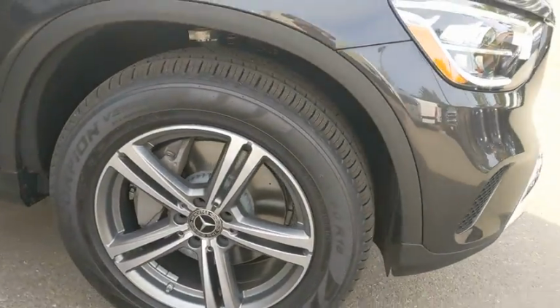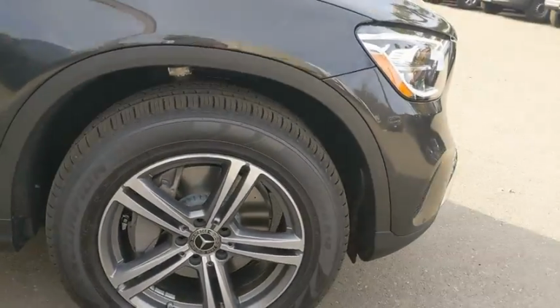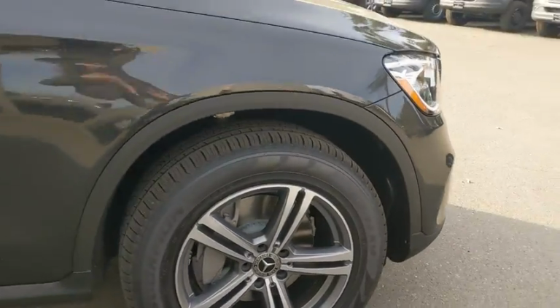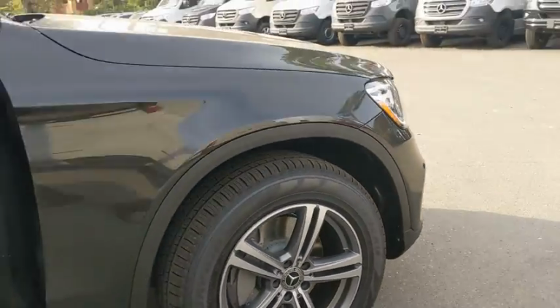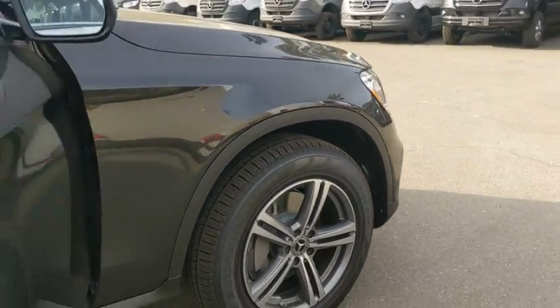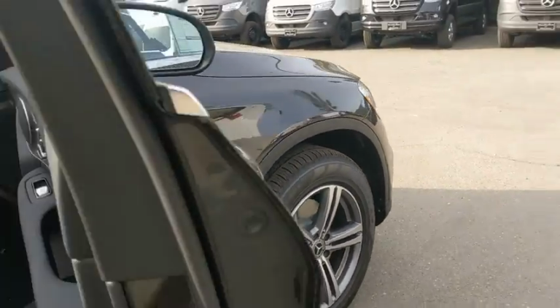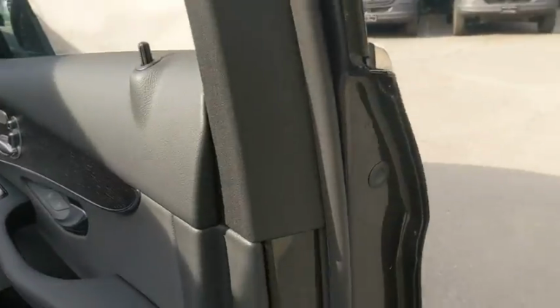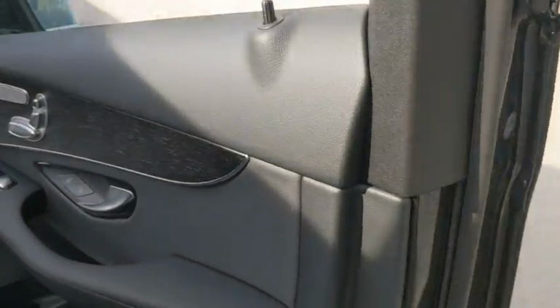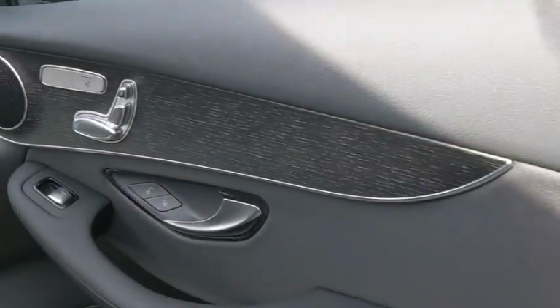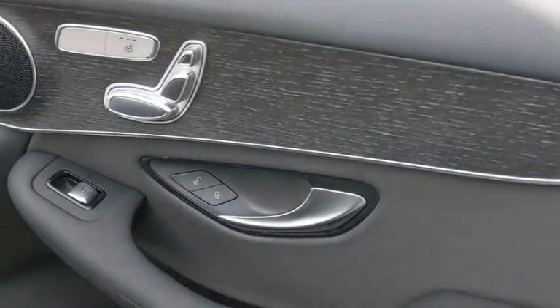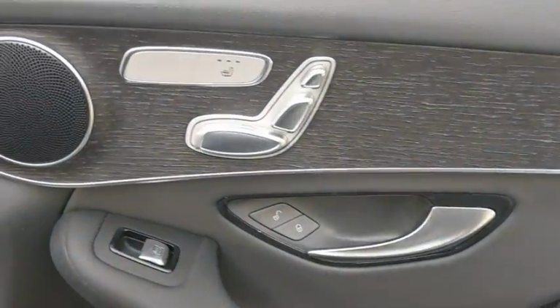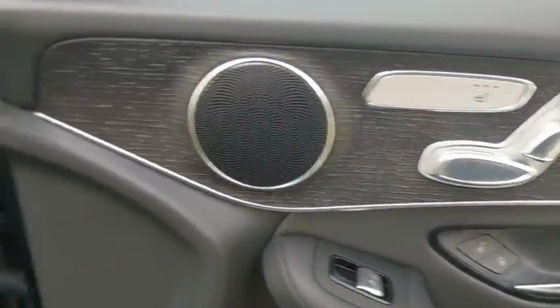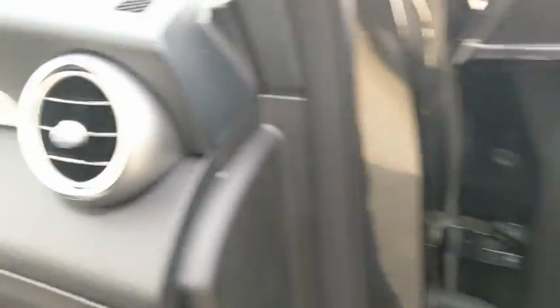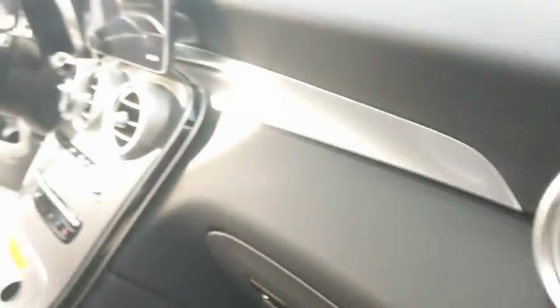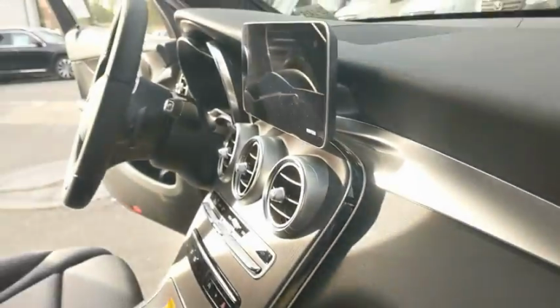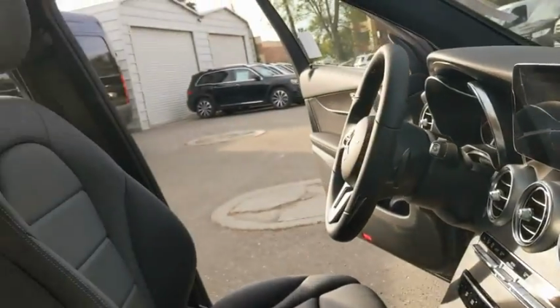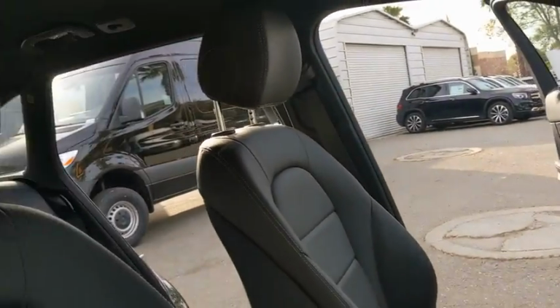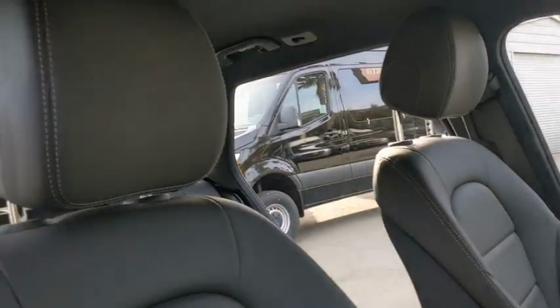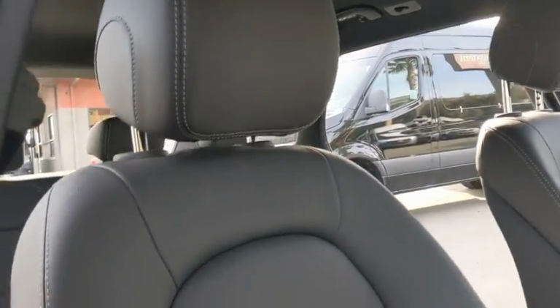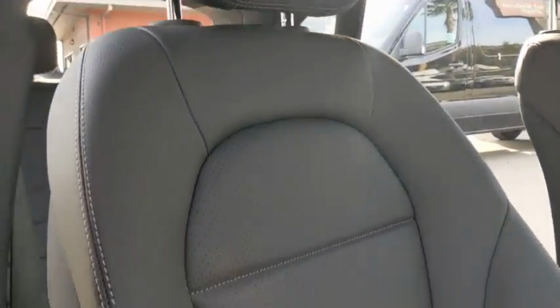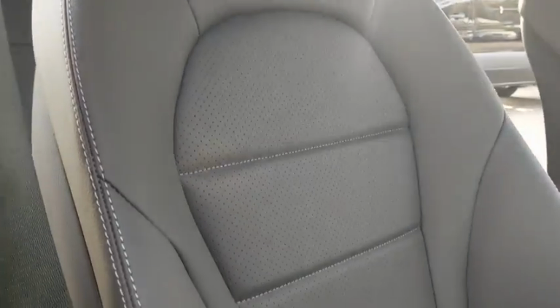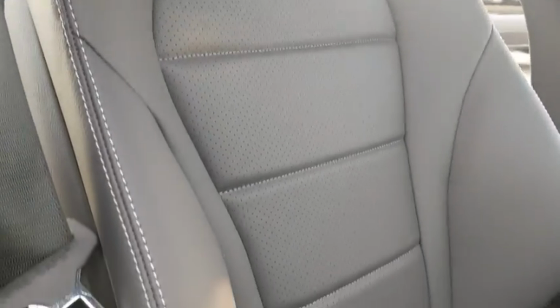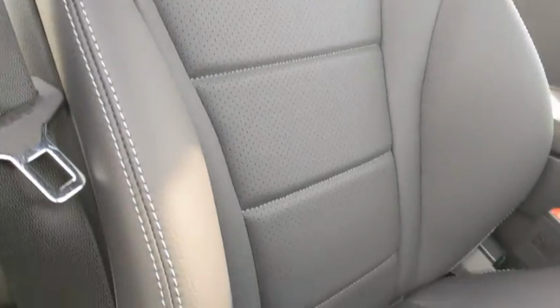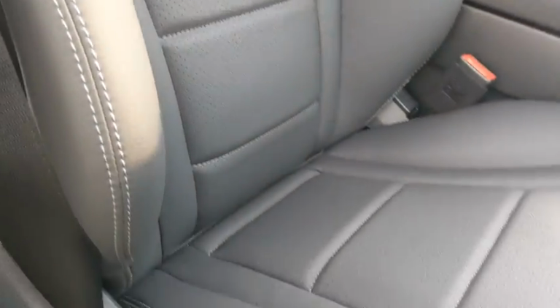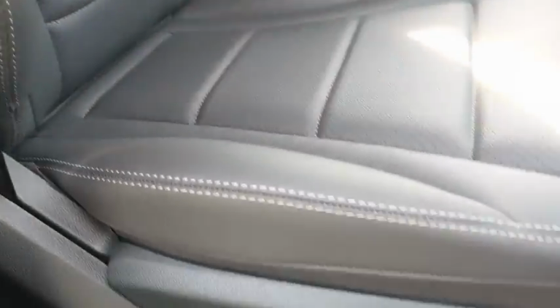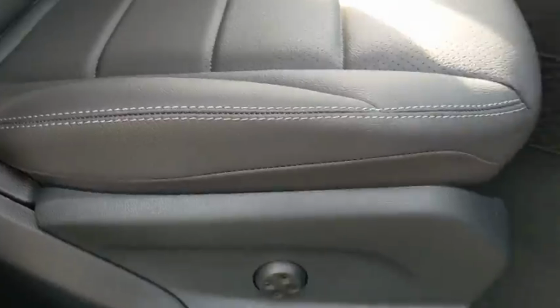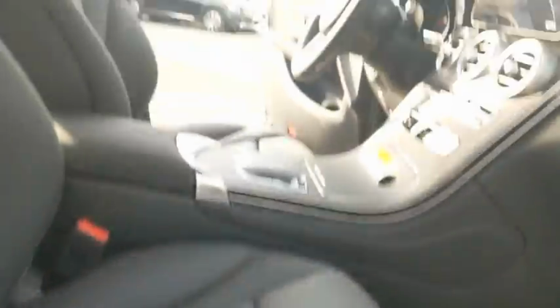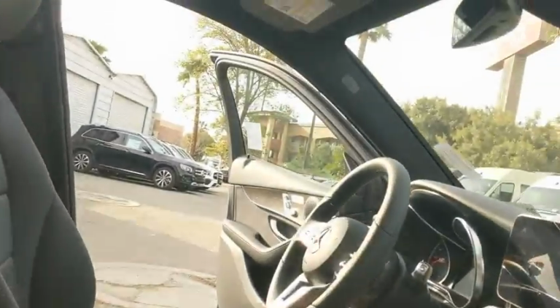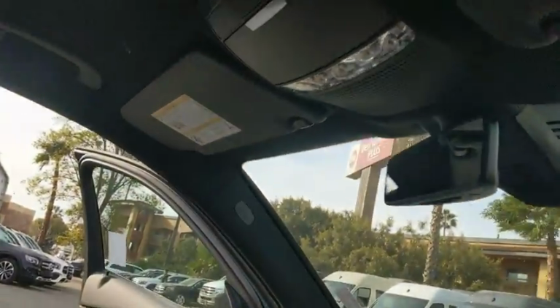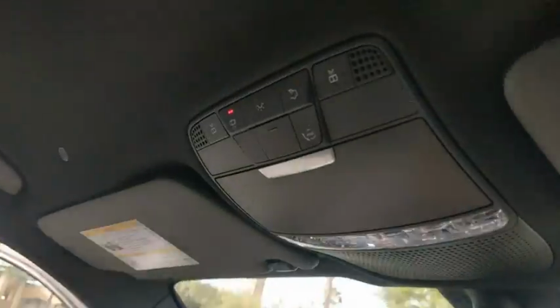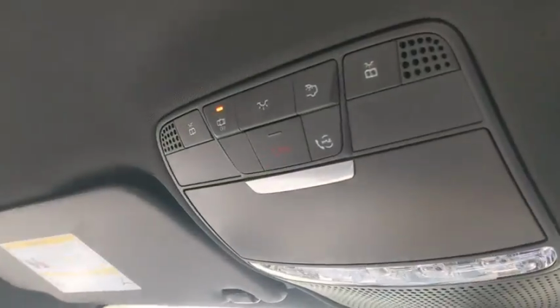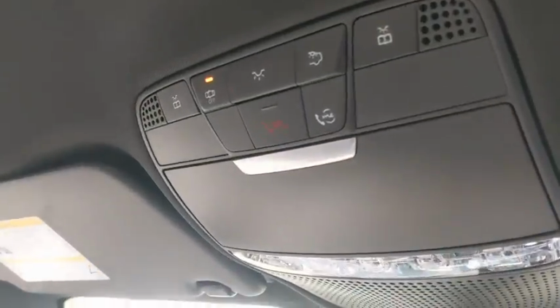Here are some of this vehicle's great options: backup camera, keyless entry, power passenger seat, steering wheel audio controls, remote engine start, stability control, traction control, power lift gate, anti-lock braking system, and all wheel drive.